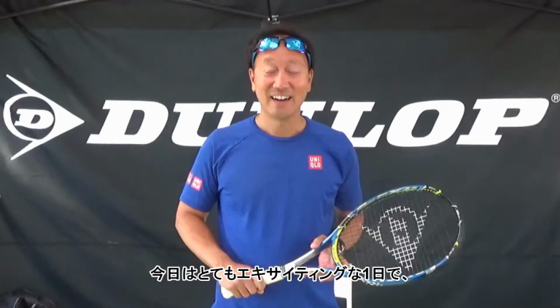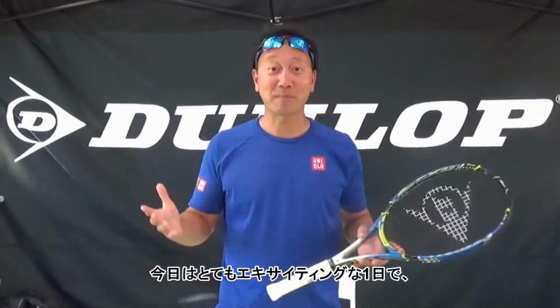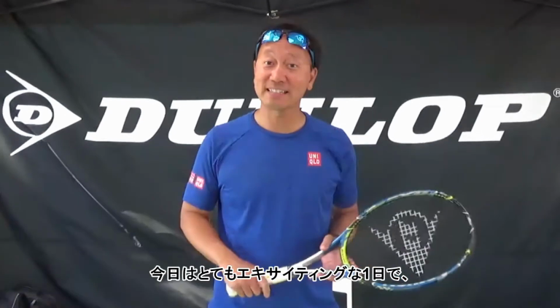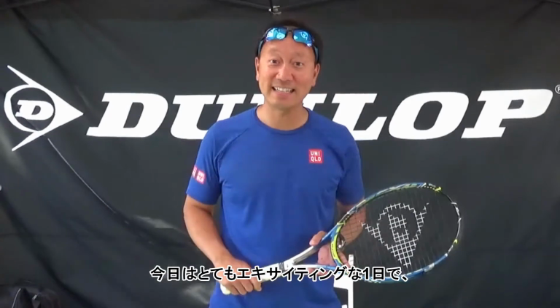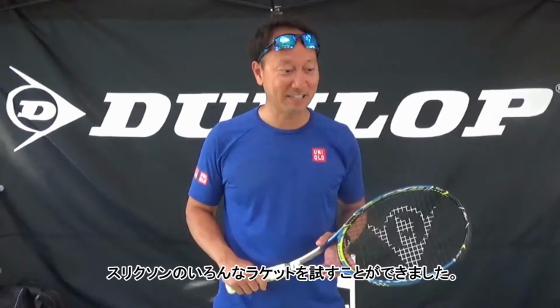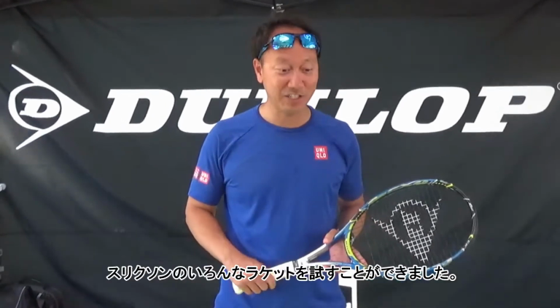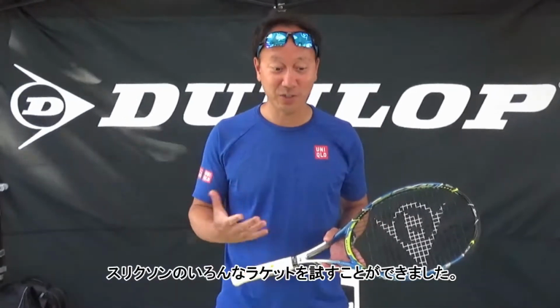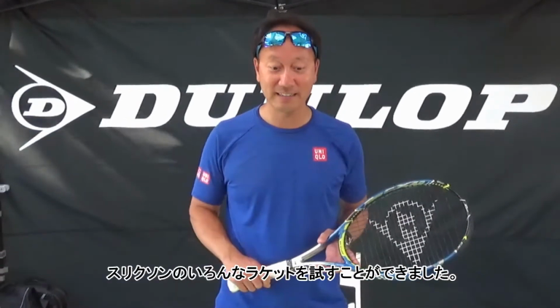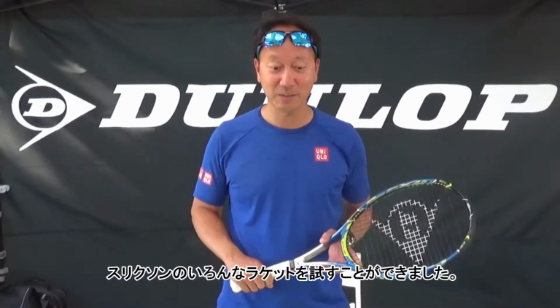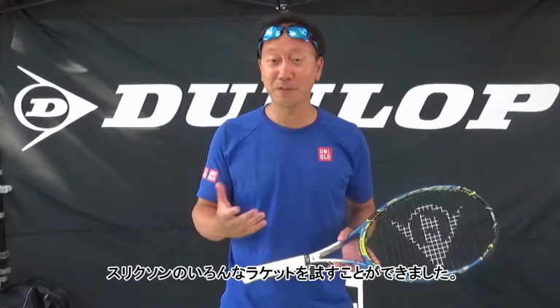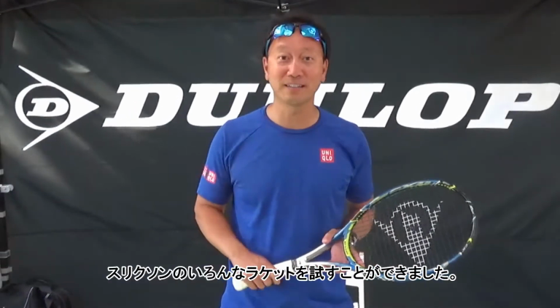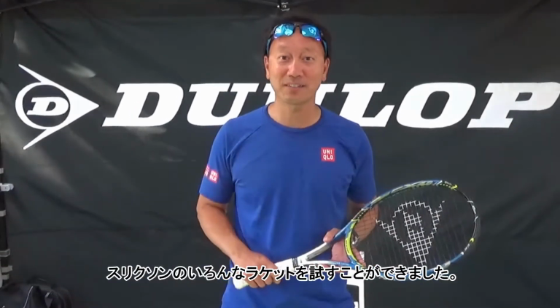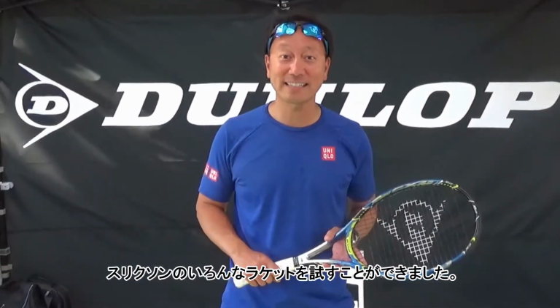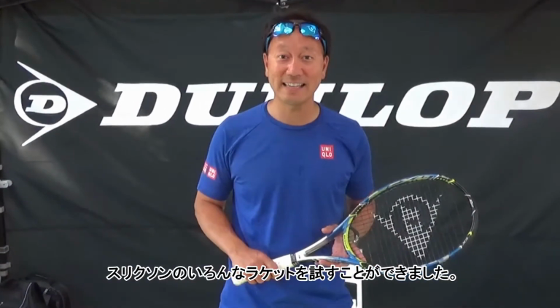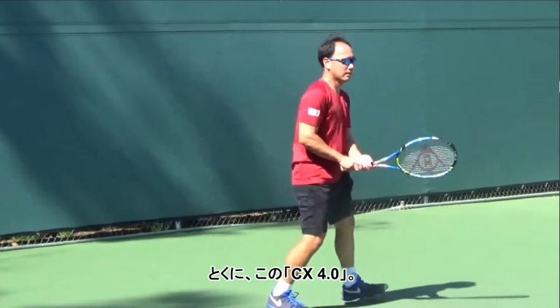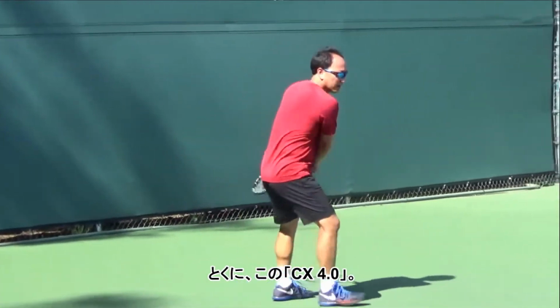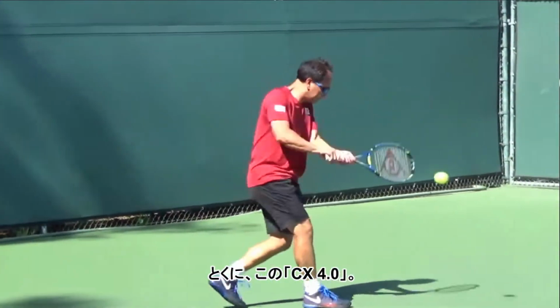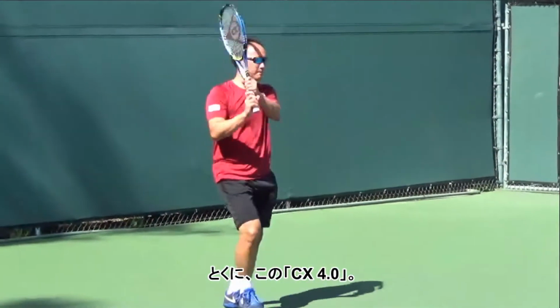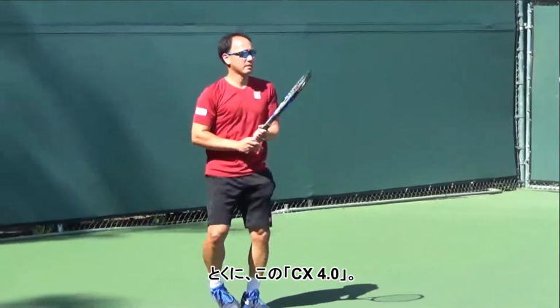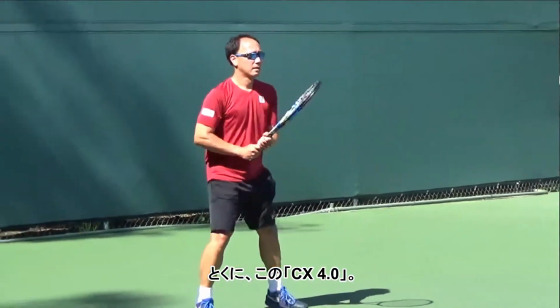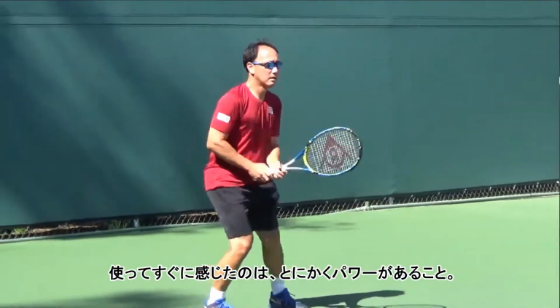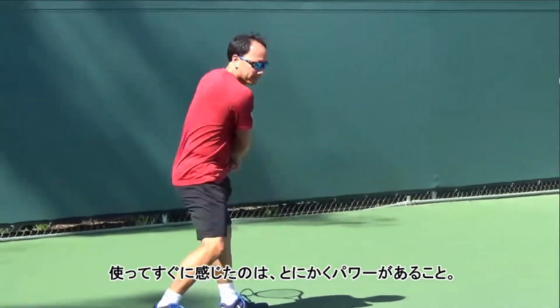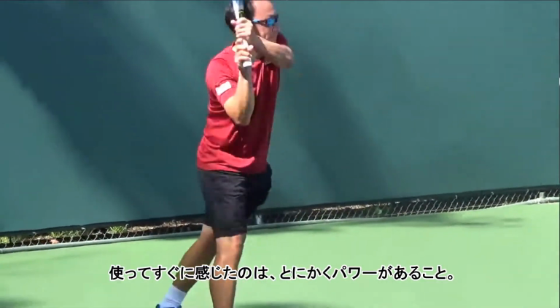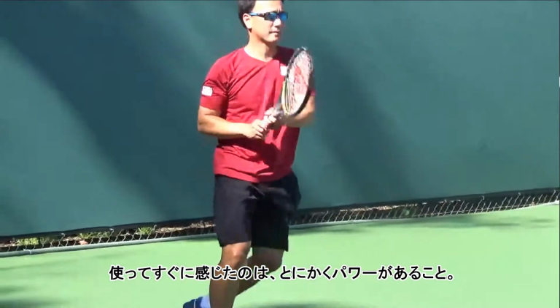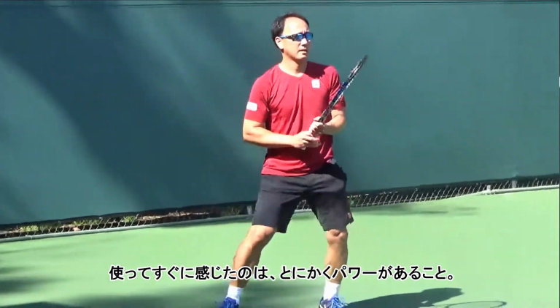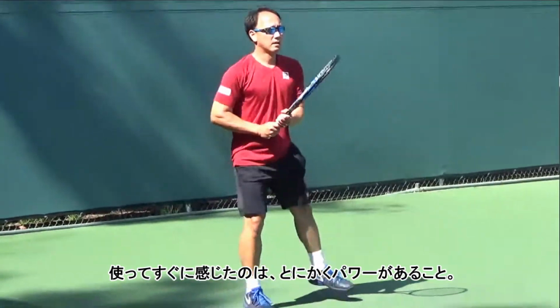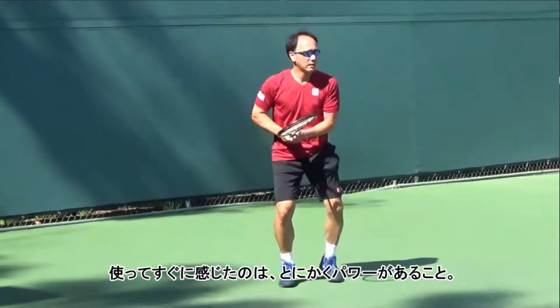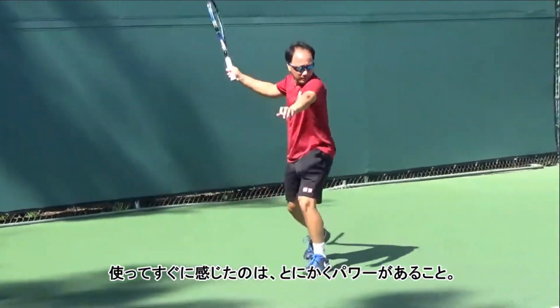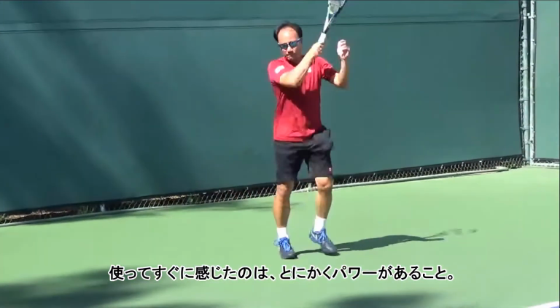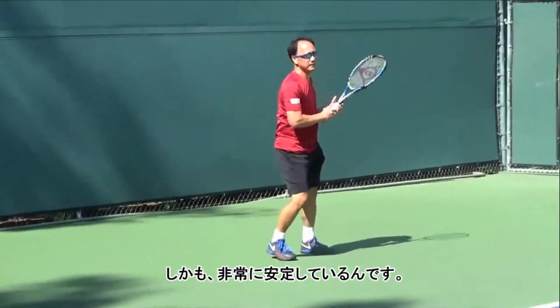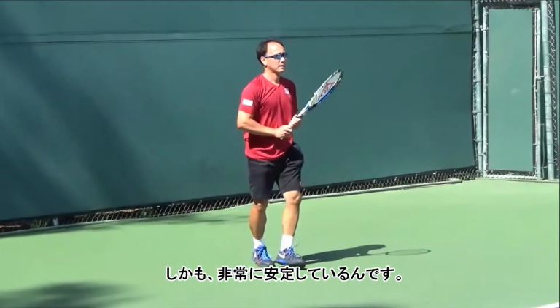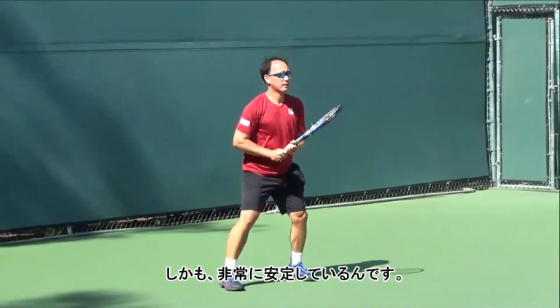I'm really excited today. I had a chance to try a few of the Dunlop Trixon rackets today. This one in particular, the CX 4.0 — right off the bat, I can tell it's a very powerful racket. Very, very stable.